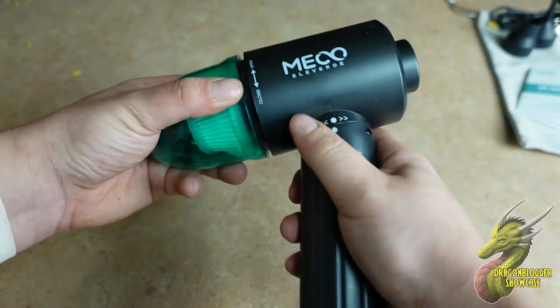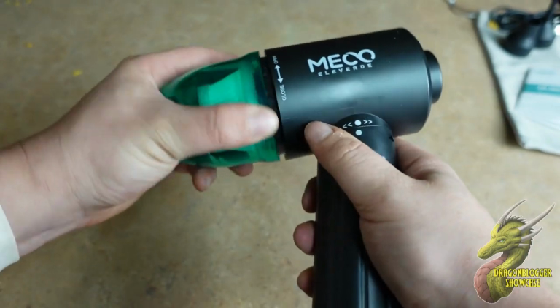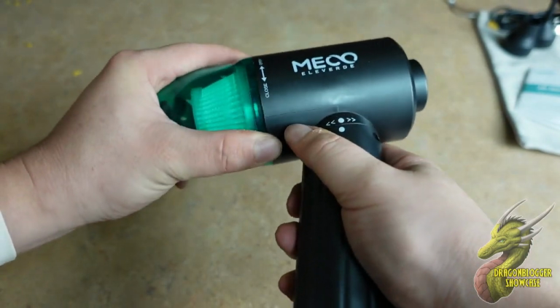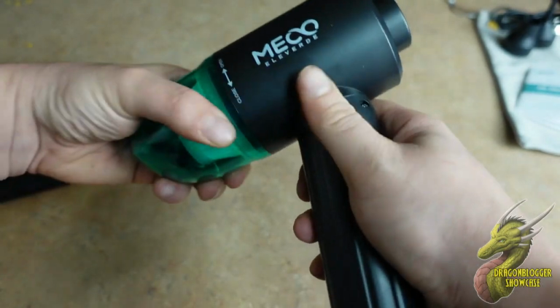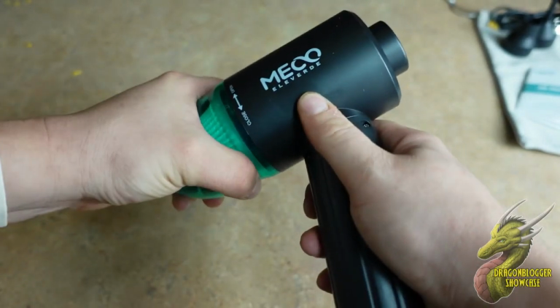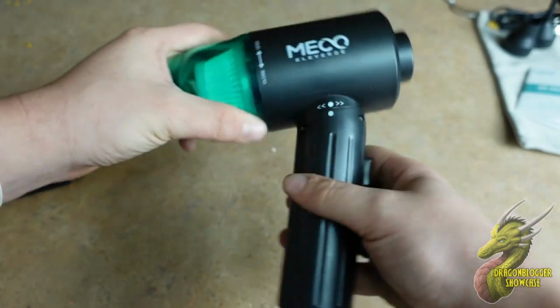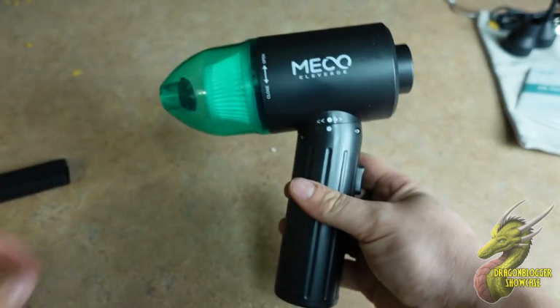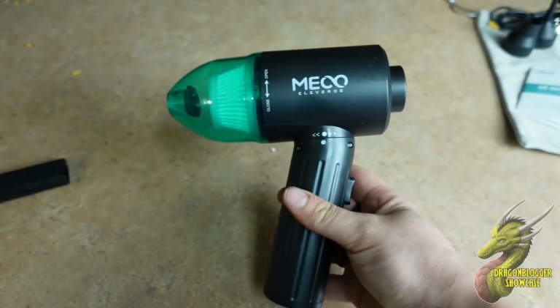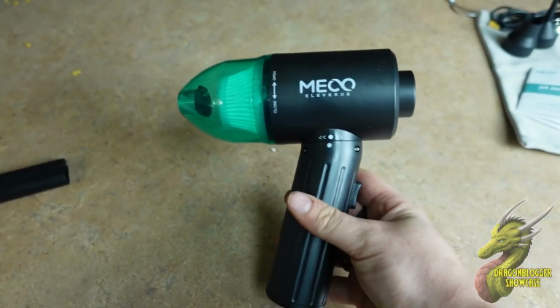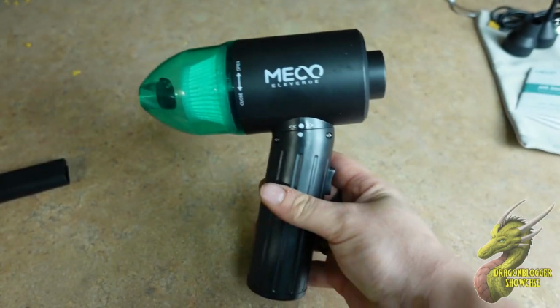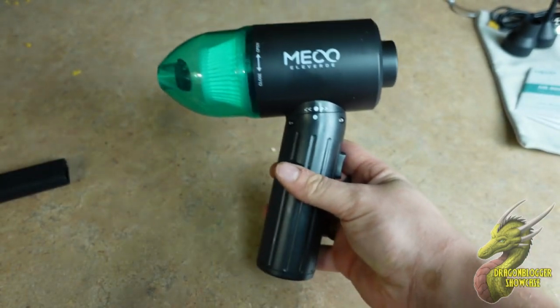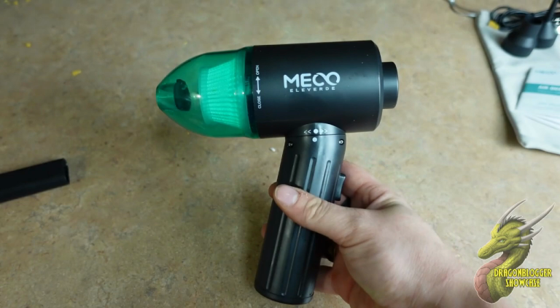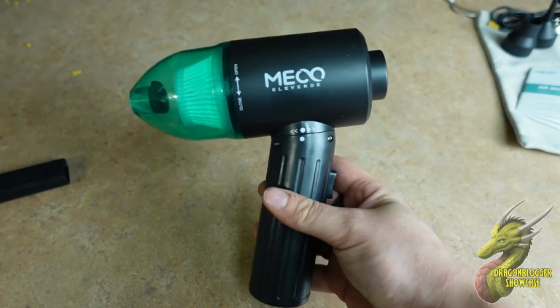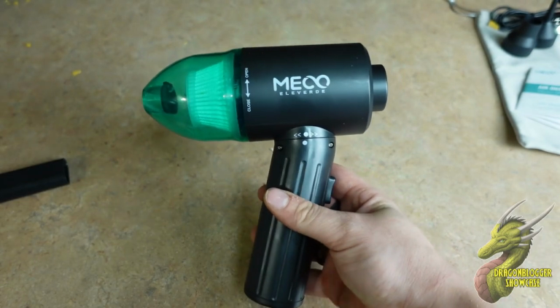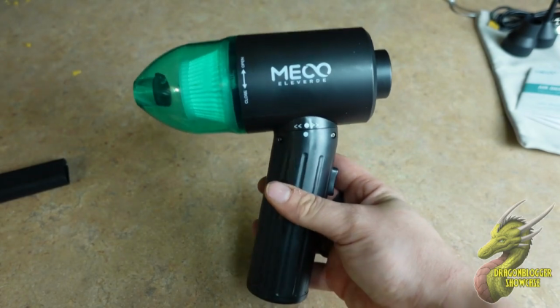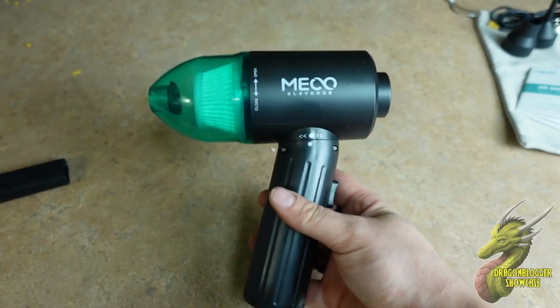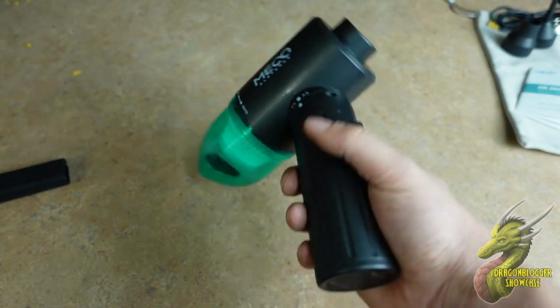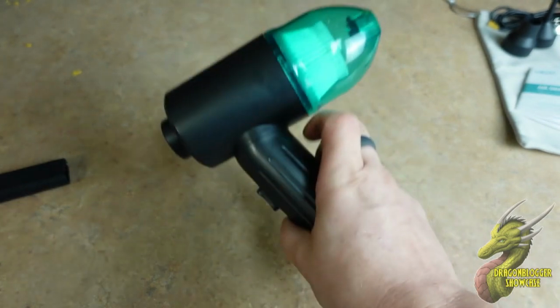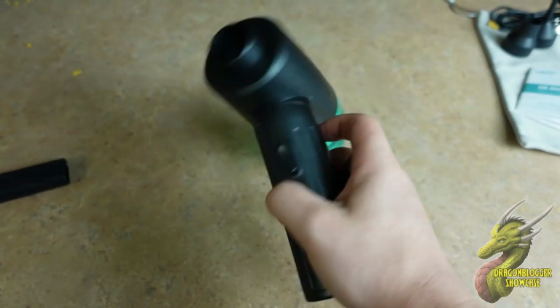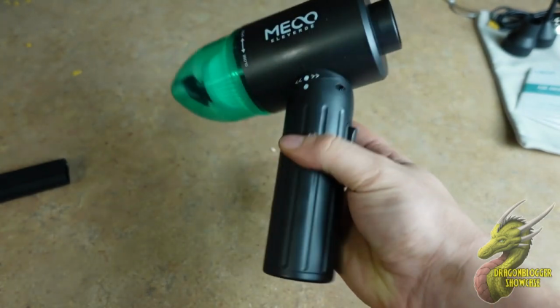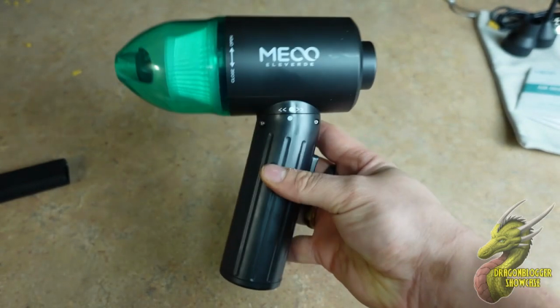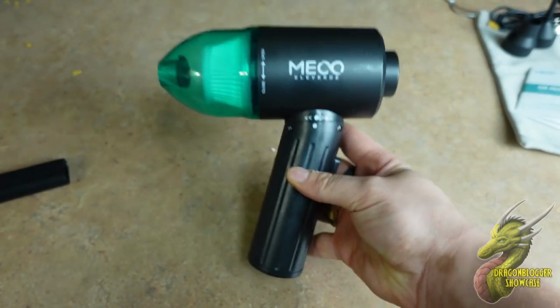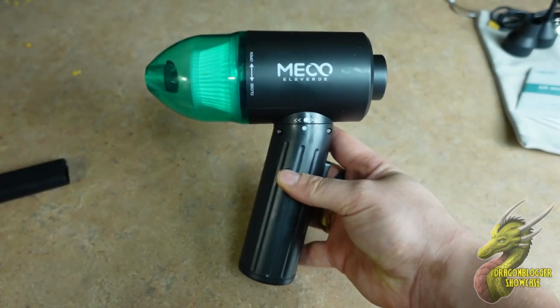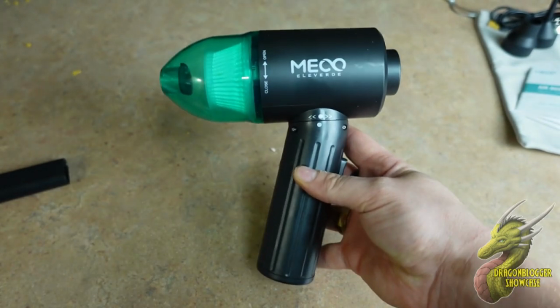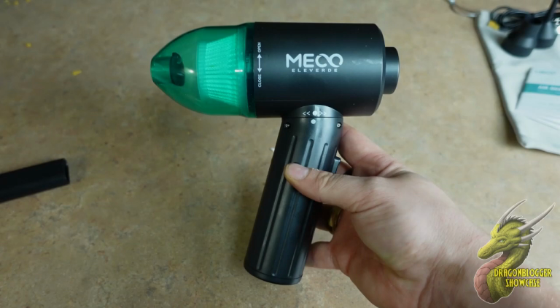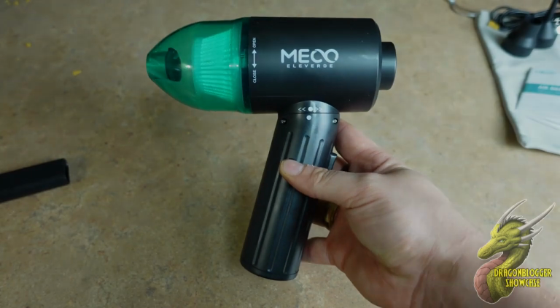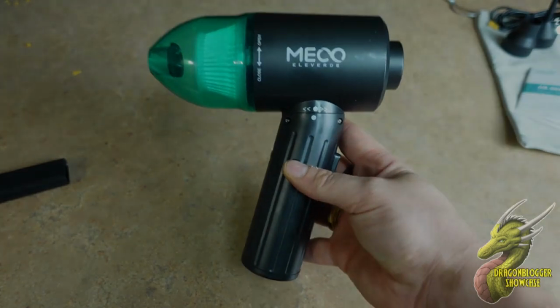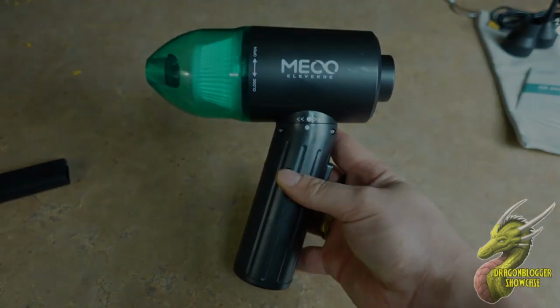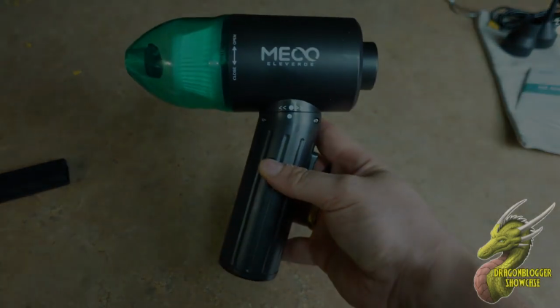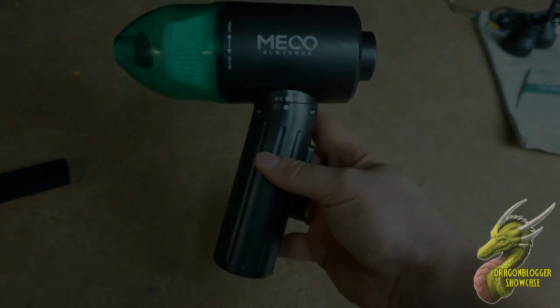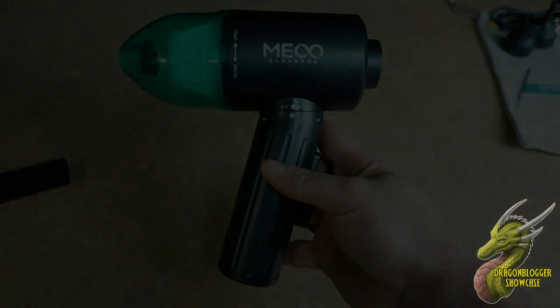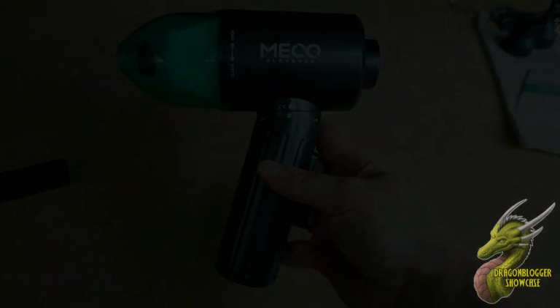So if you guys are looking for a portable air duster and a portable vacuum, definitely check this one out from Miko — it works really well. I think you guys will really like it. I'm Nate with Dragonblogger, see you later.